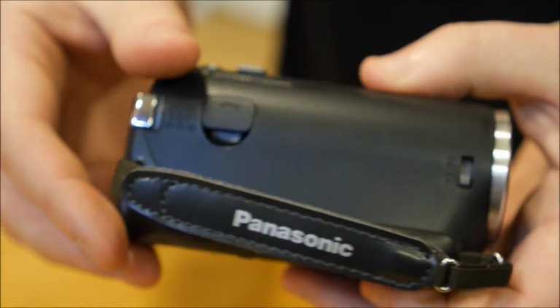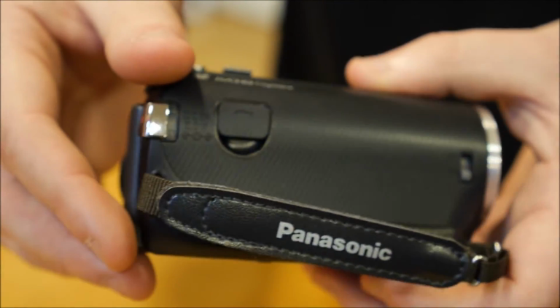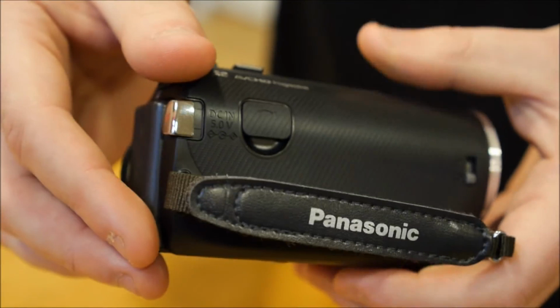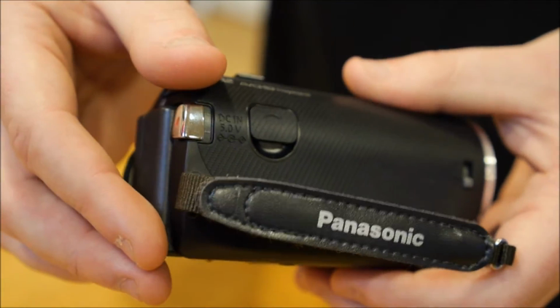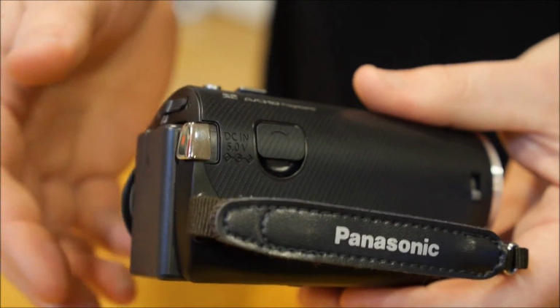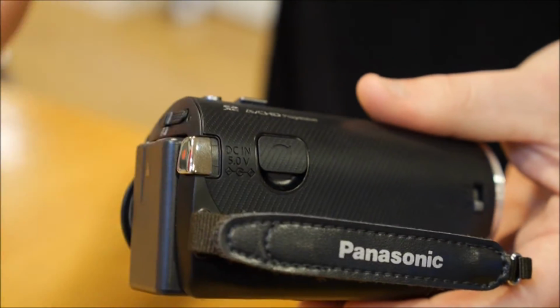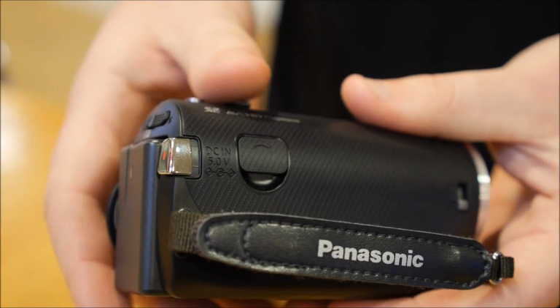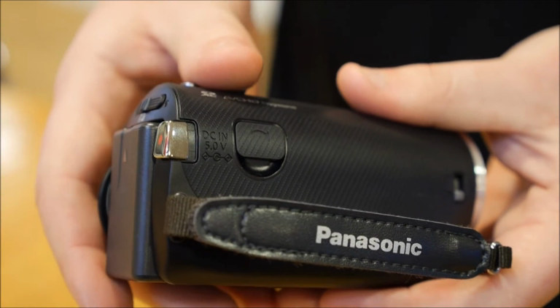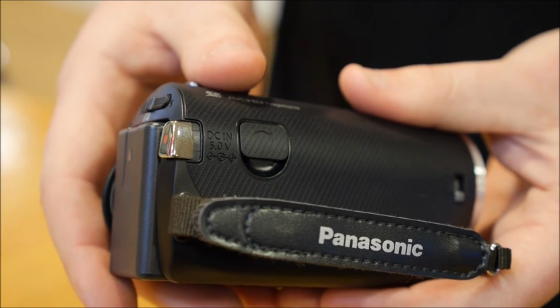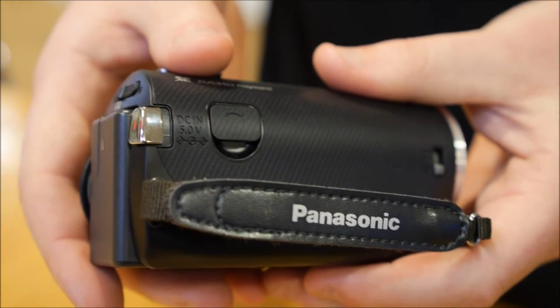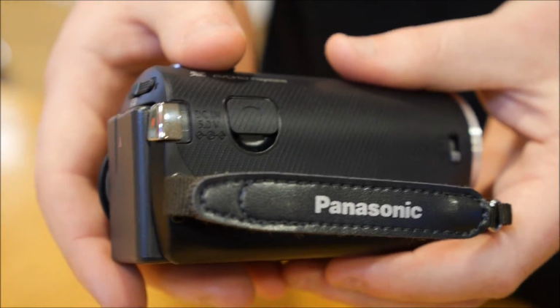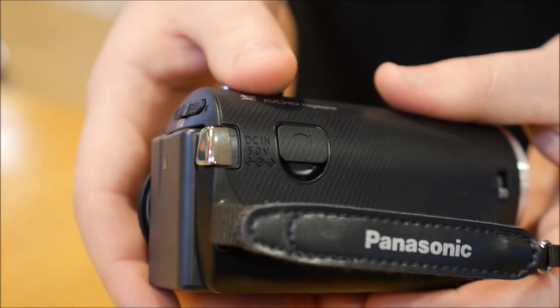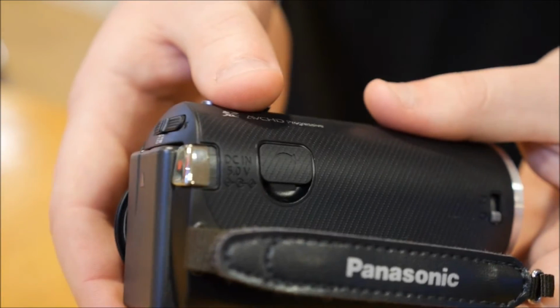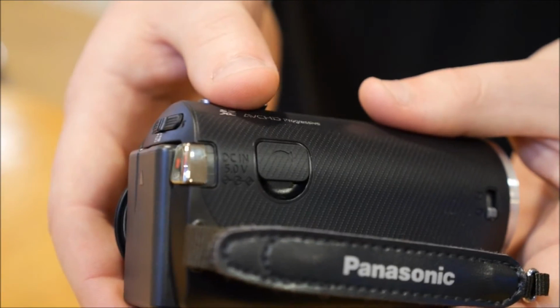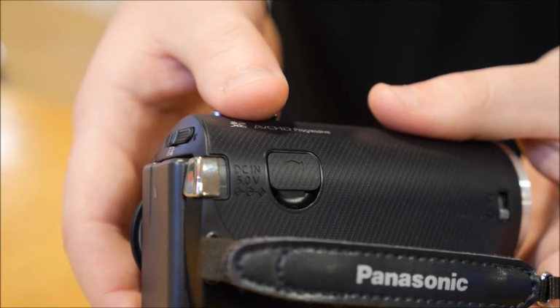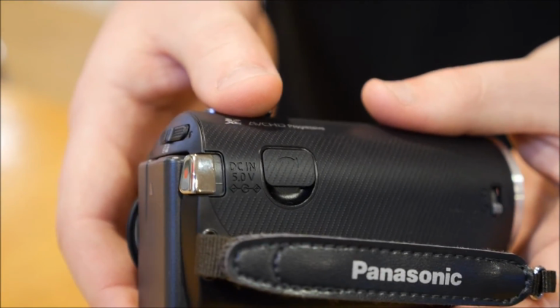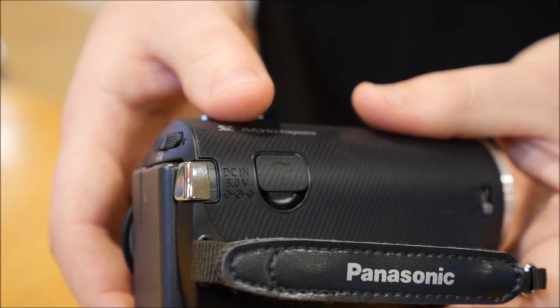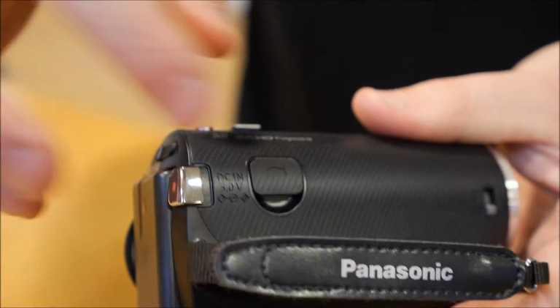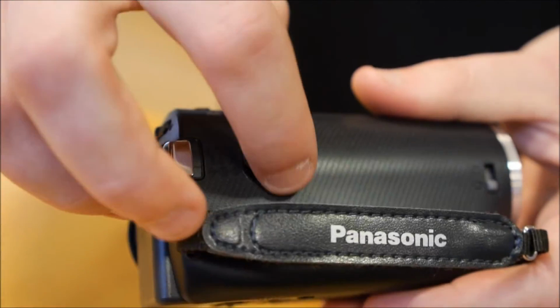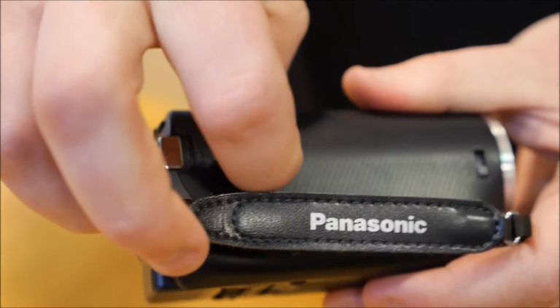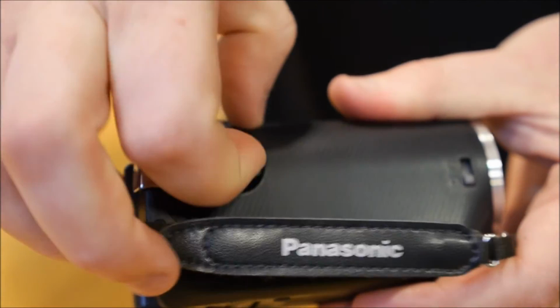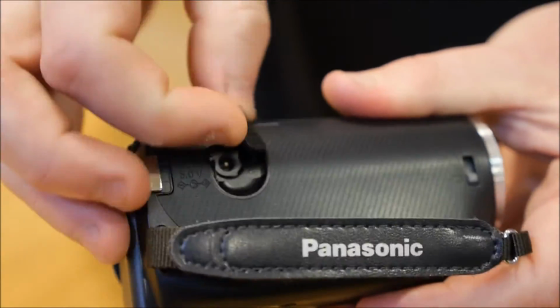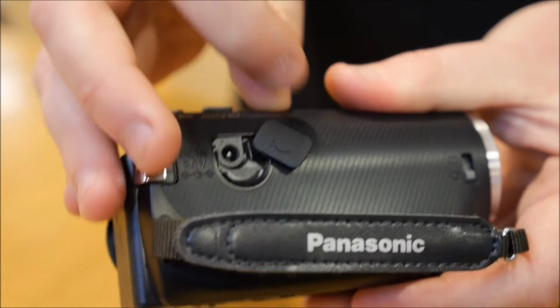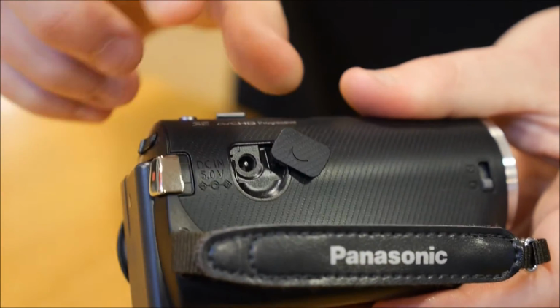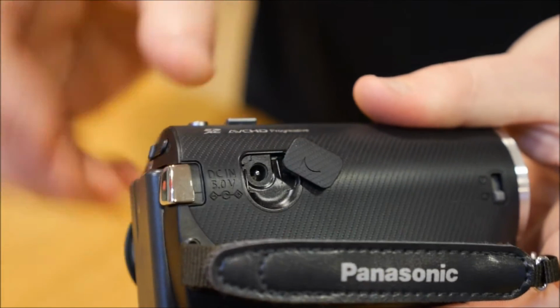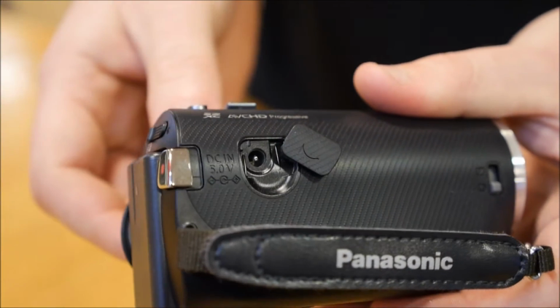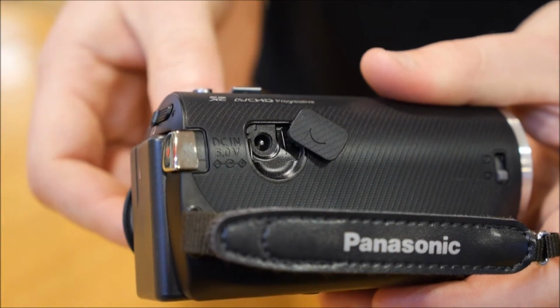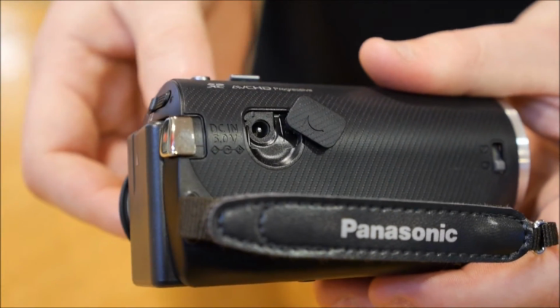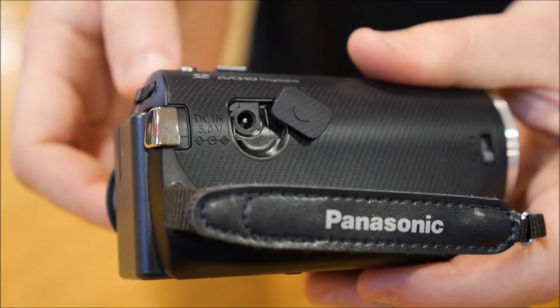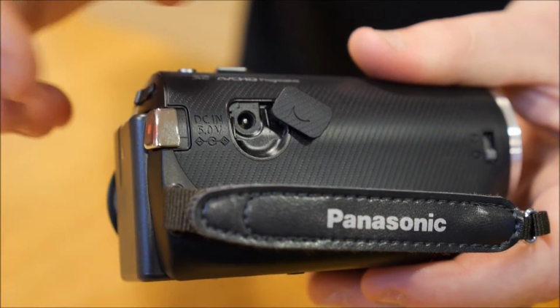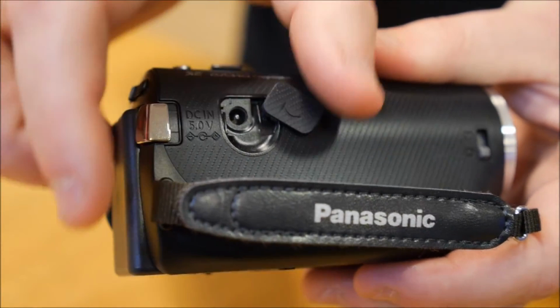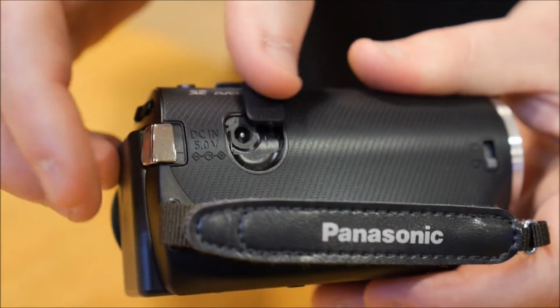It's got onboard charging — this camera quotes a run time of up to 150 minutes of use, and you simply just plug it in with an AC adapter to charge the battery onboard.